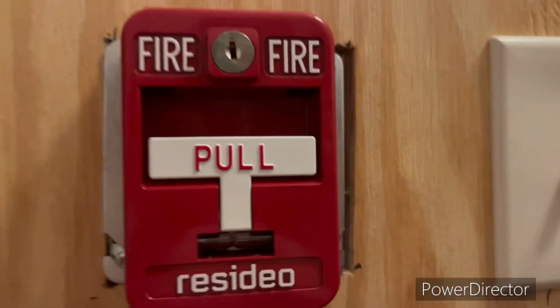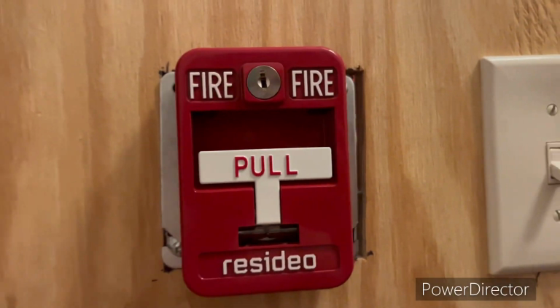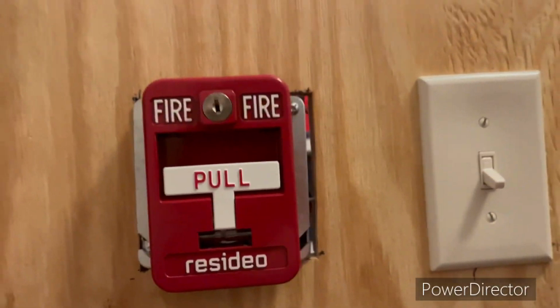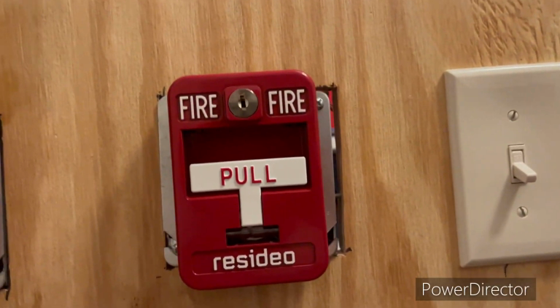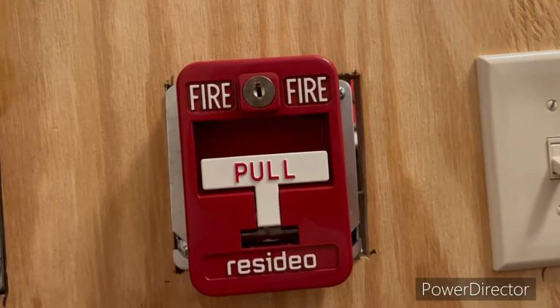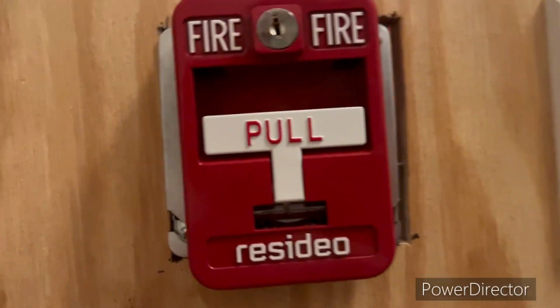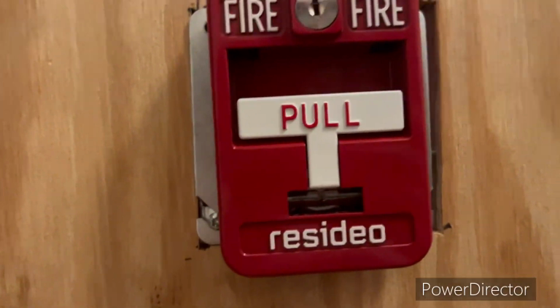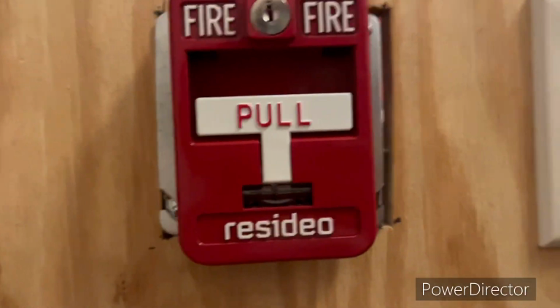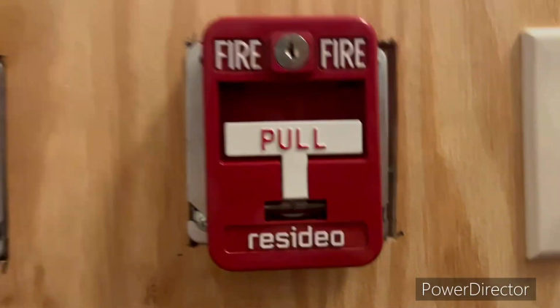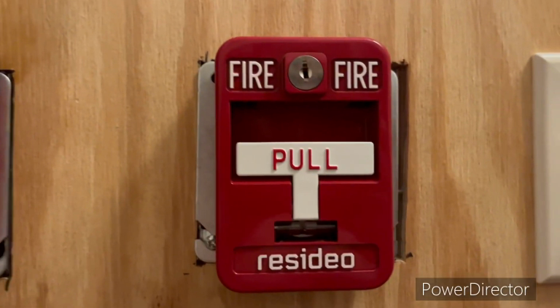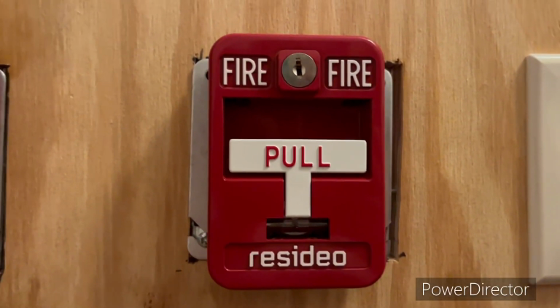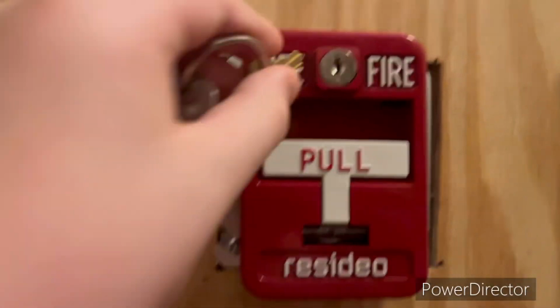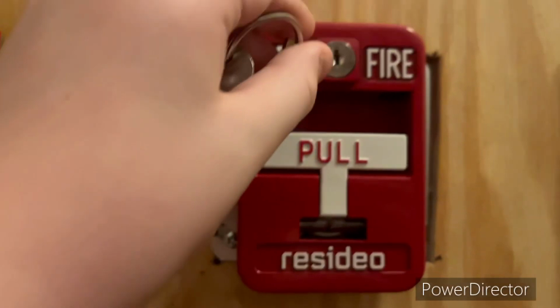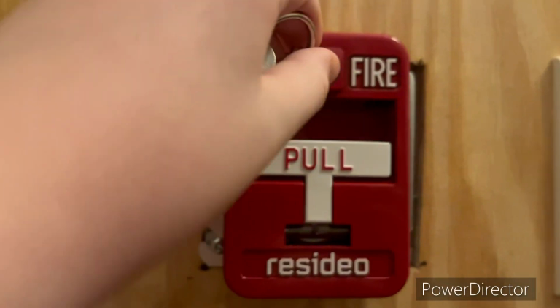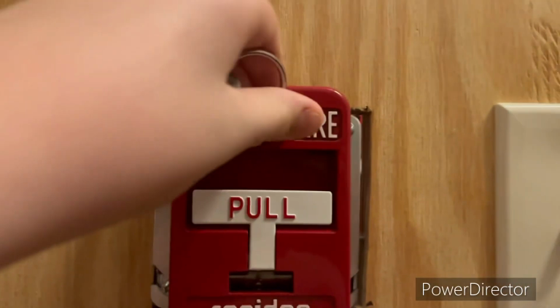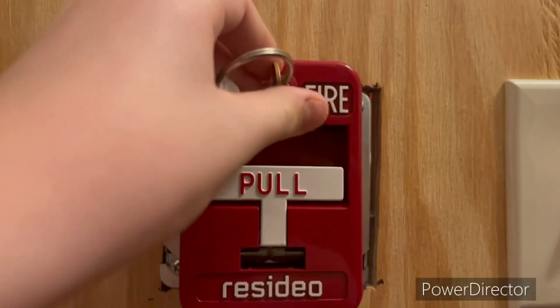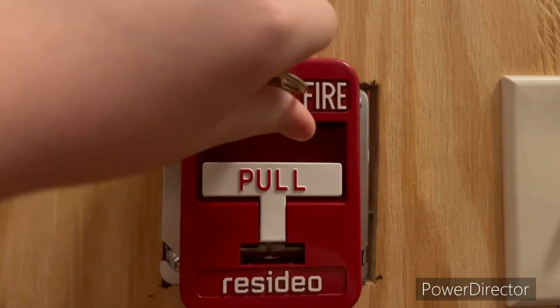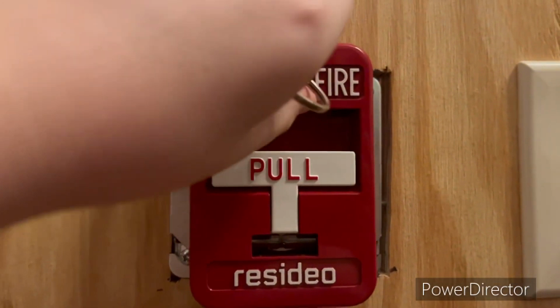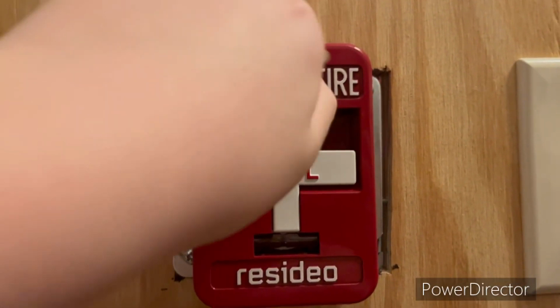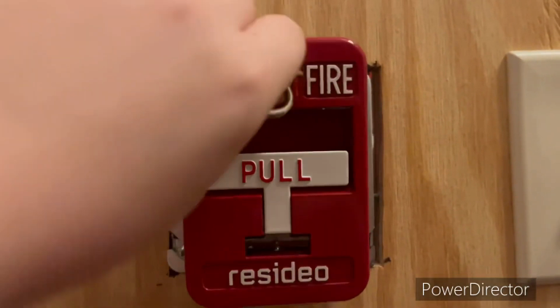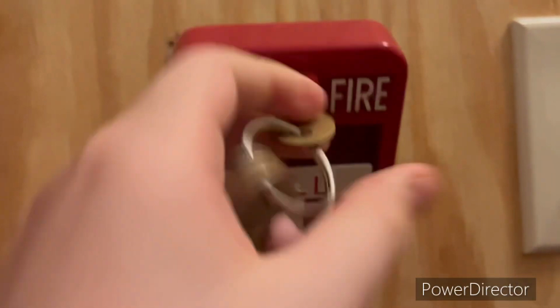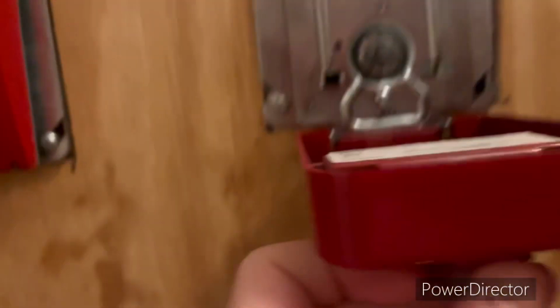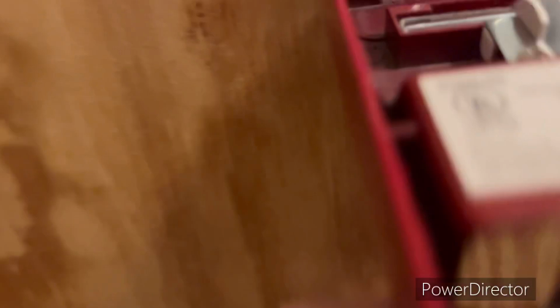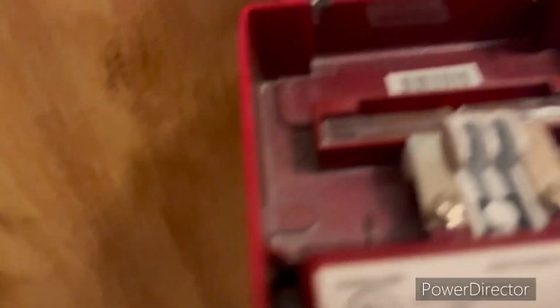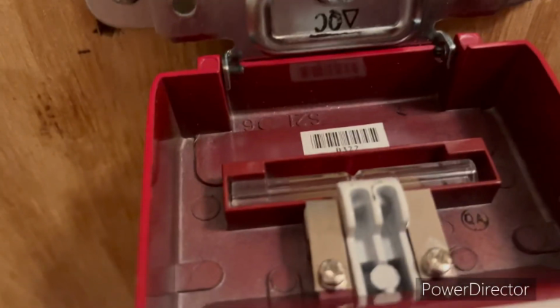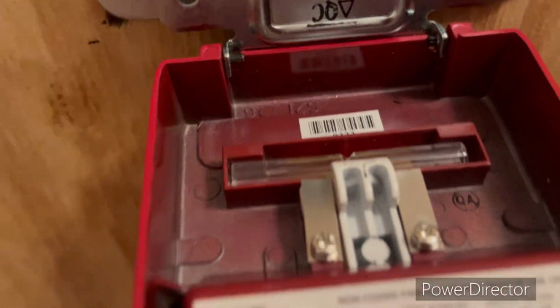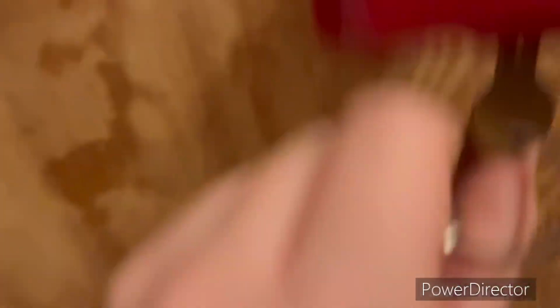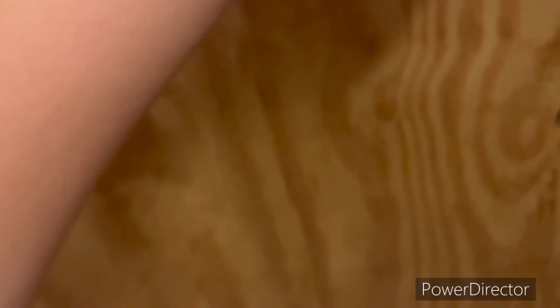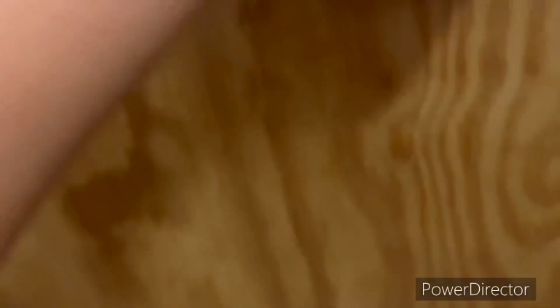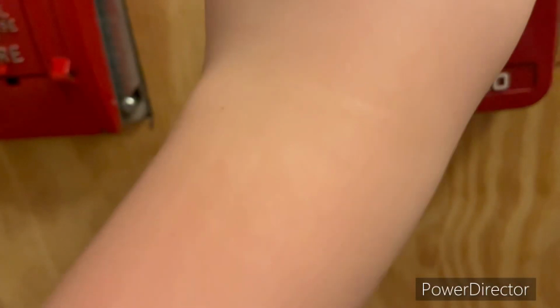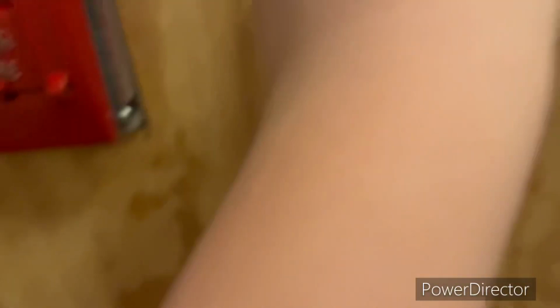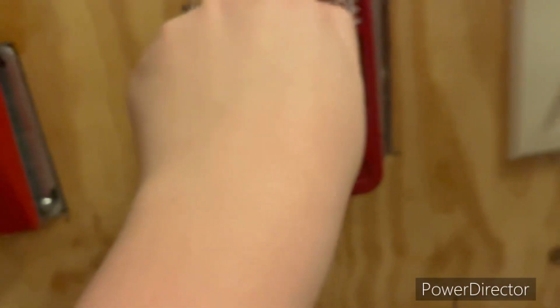So first of all, we have the Resideo 54MPS-1 or something like that. Don't worry, it's turned off, but as you can see, we have the glass rod installed, so we're going to make it a glass.